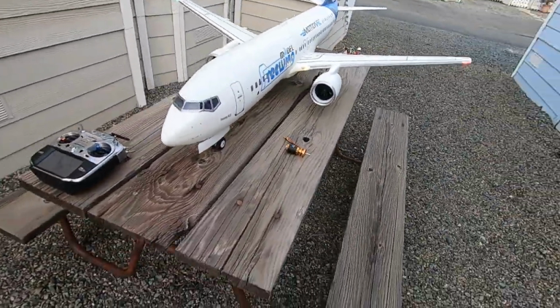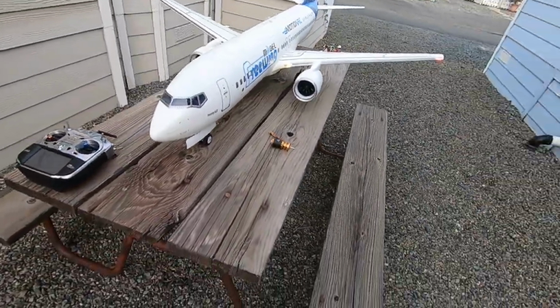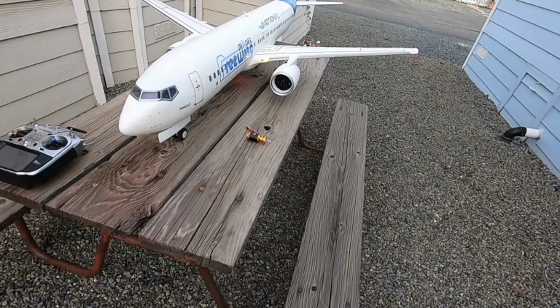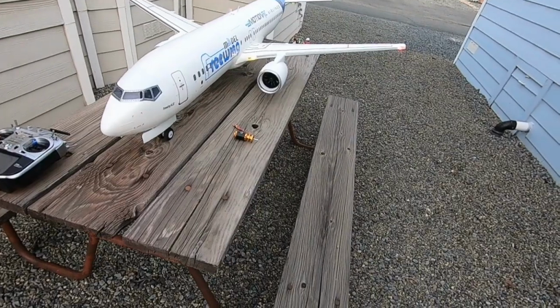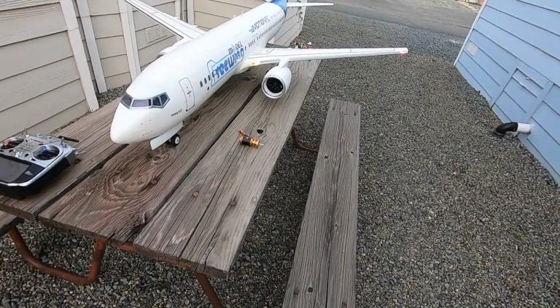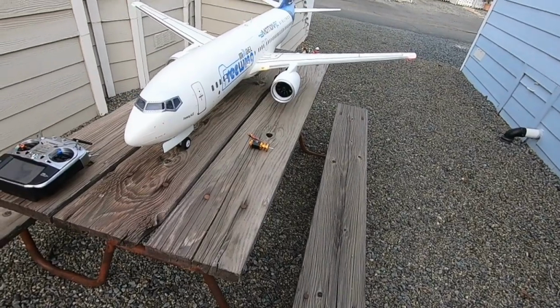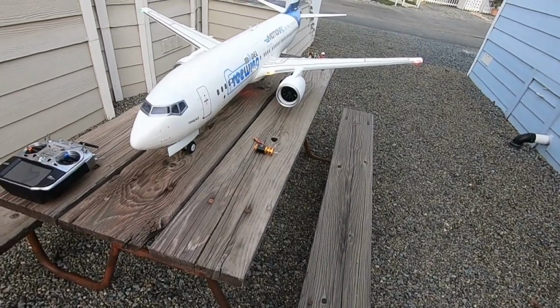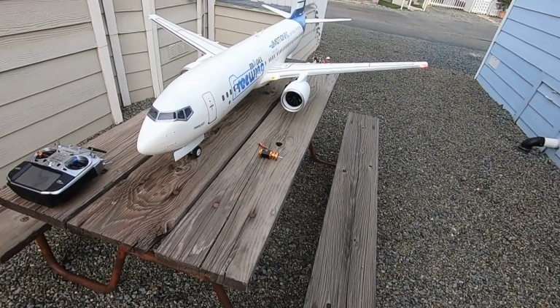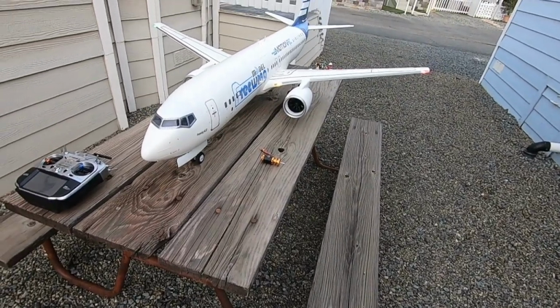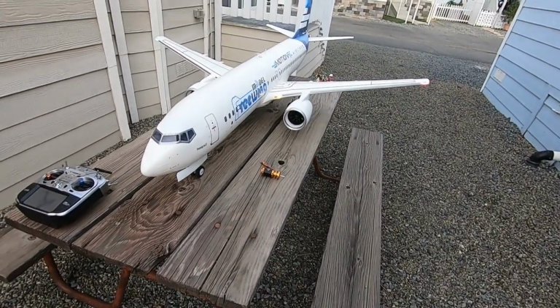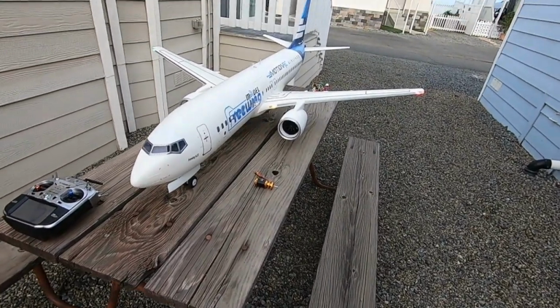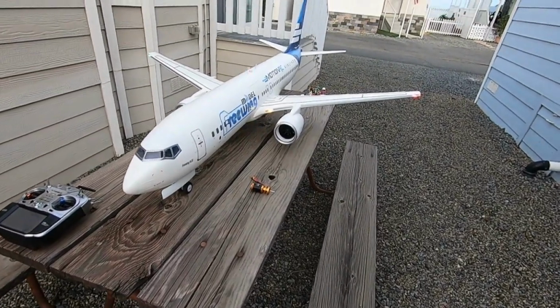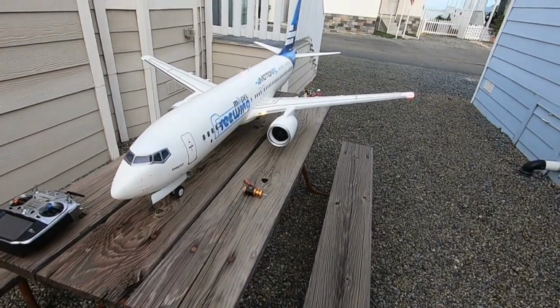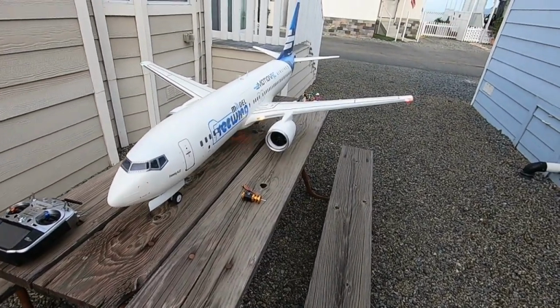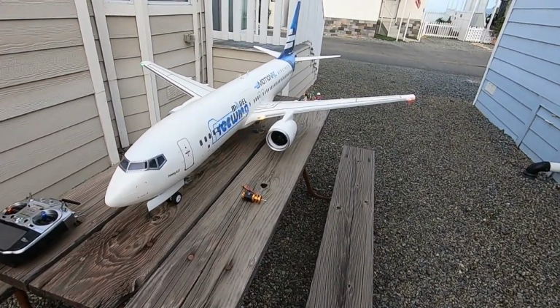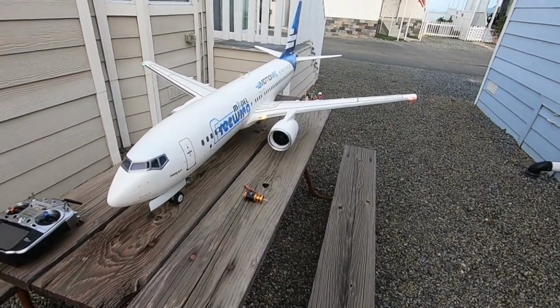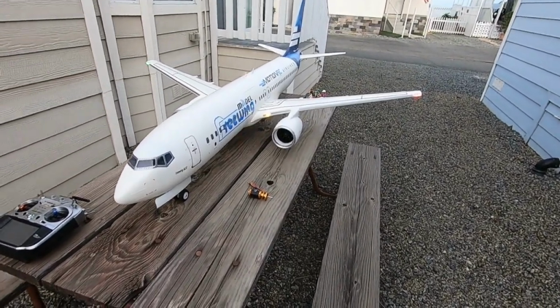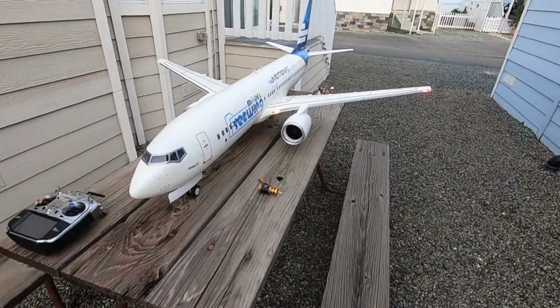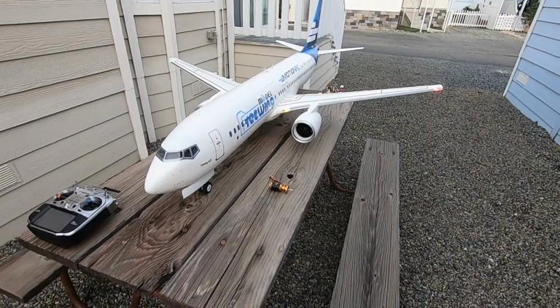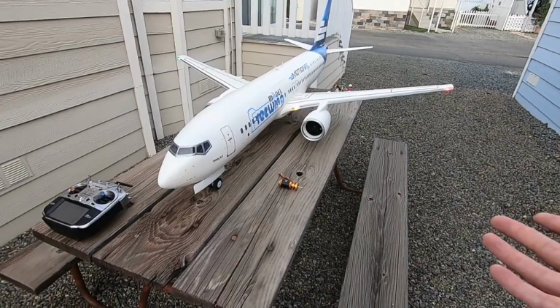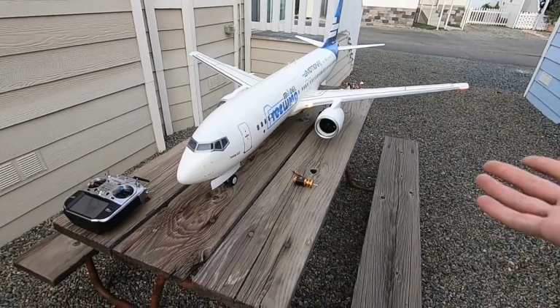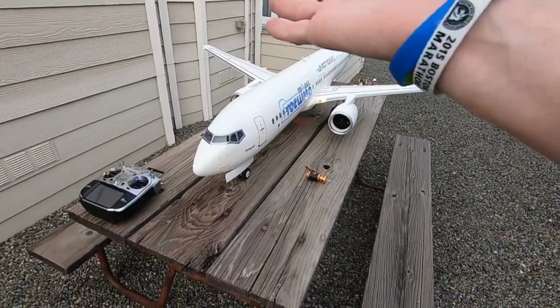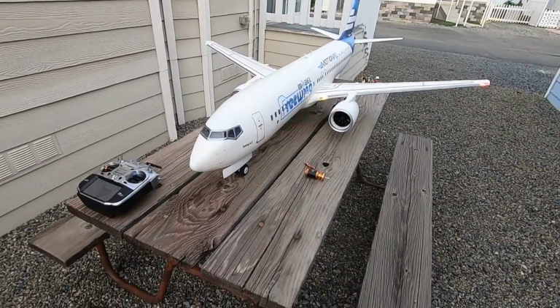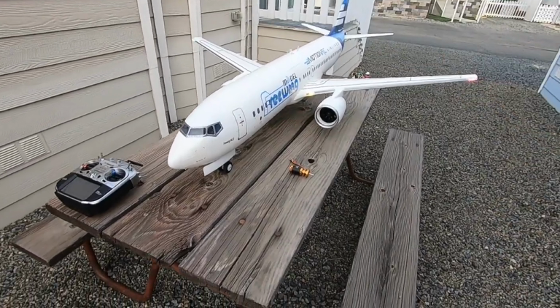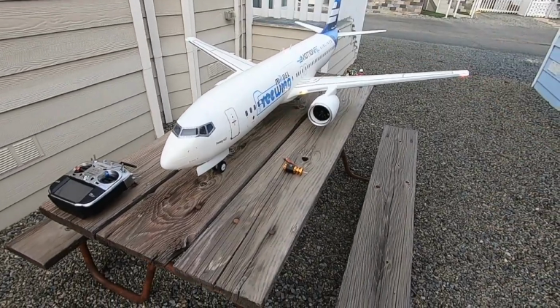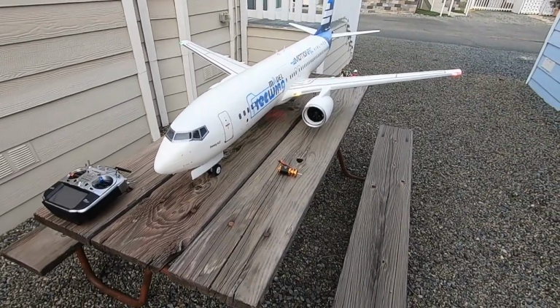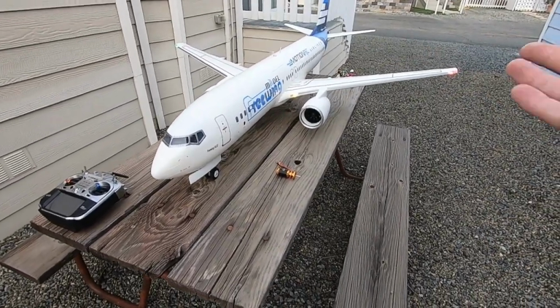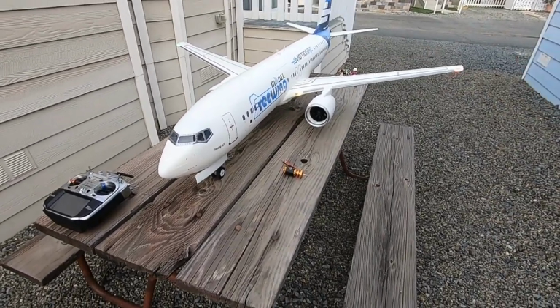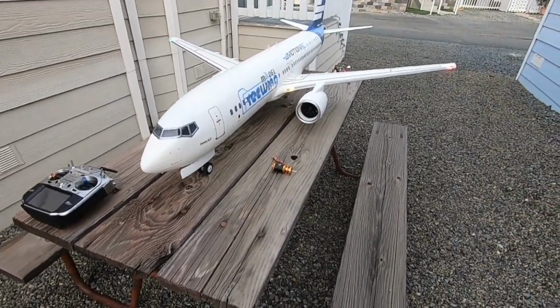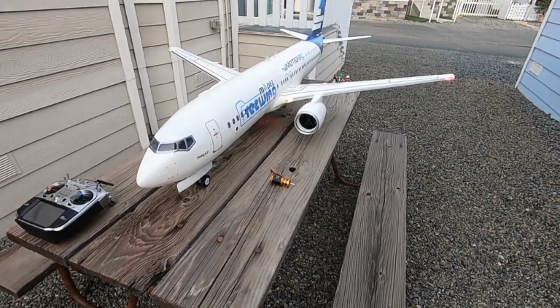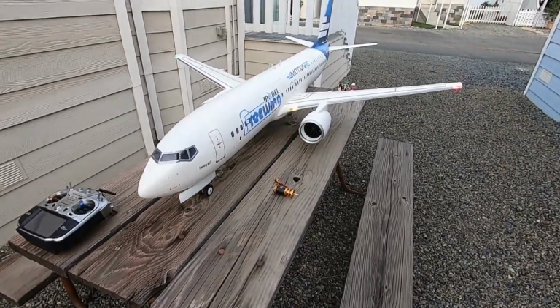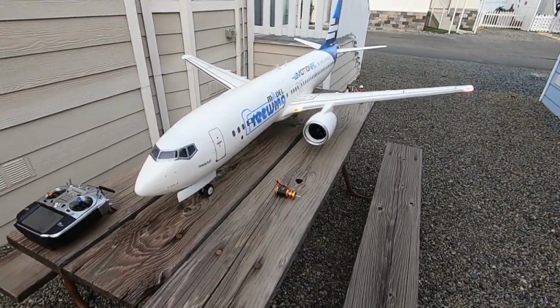I could bust out a clipboard and put fish scales on here, I suppose, and do all that jazz. Or we could just see what happens with one engine in one wing, one engine in the other.